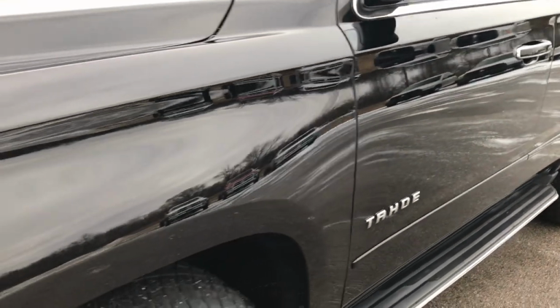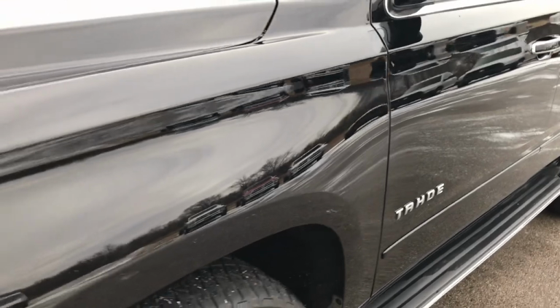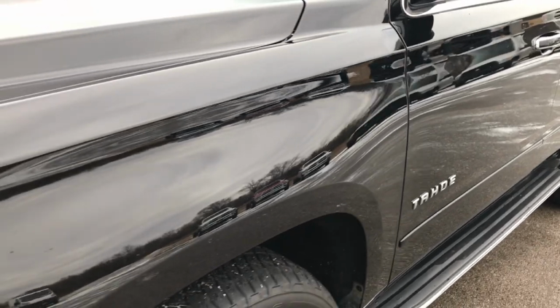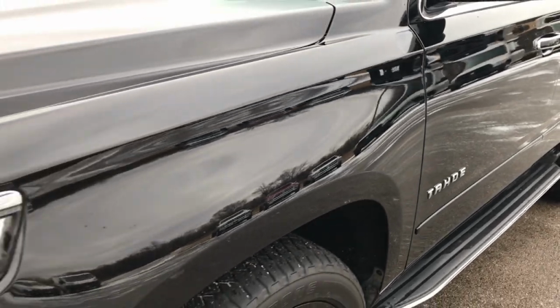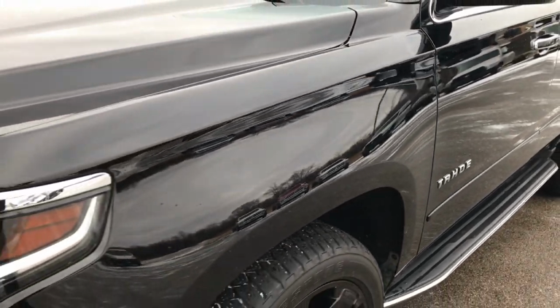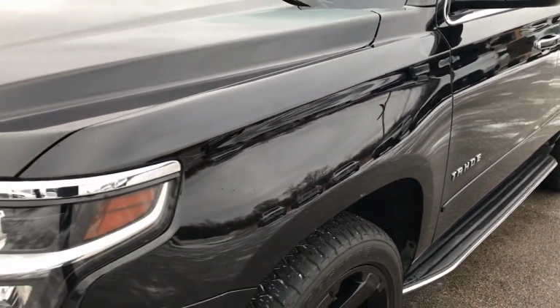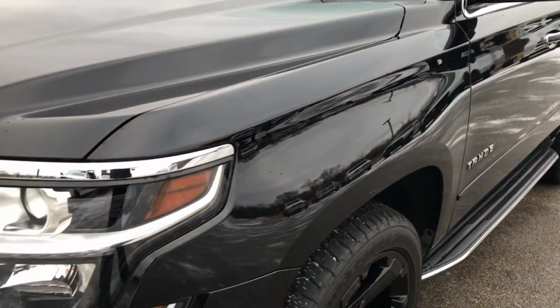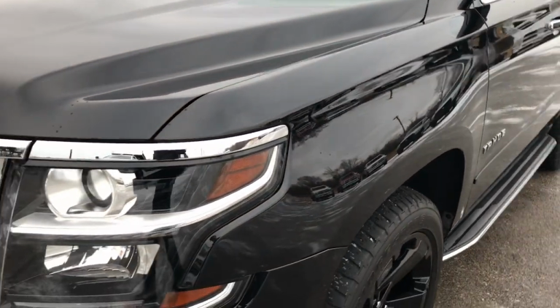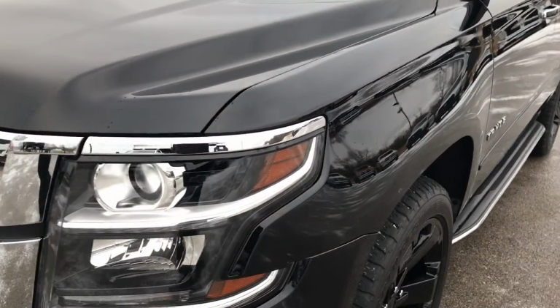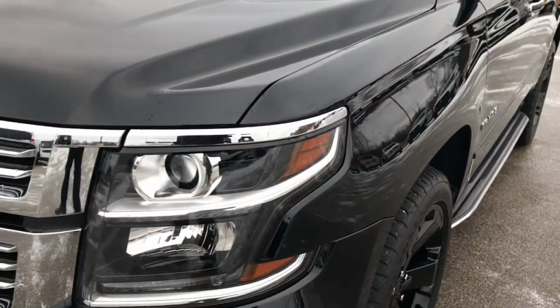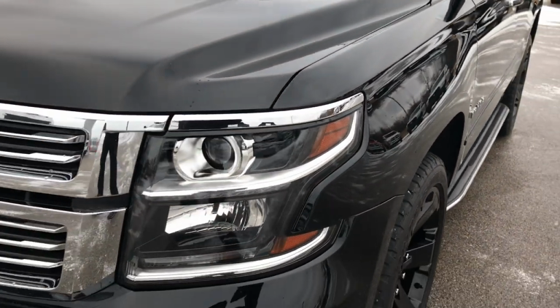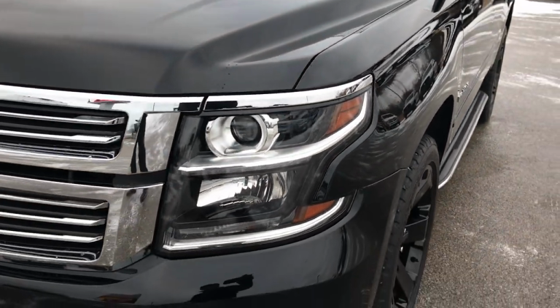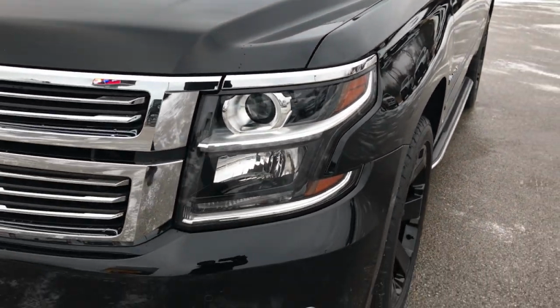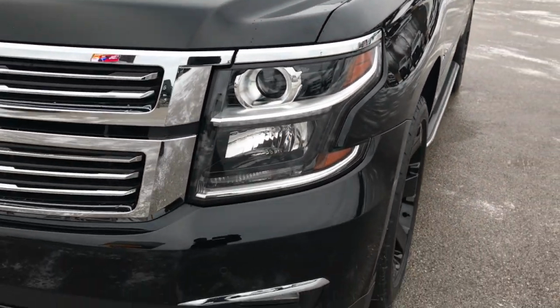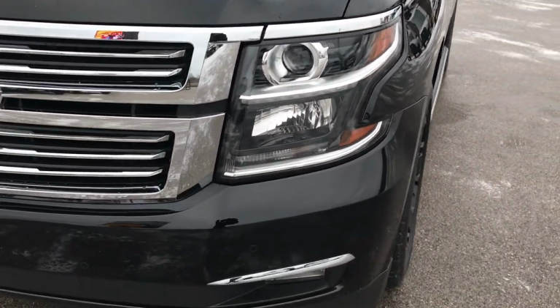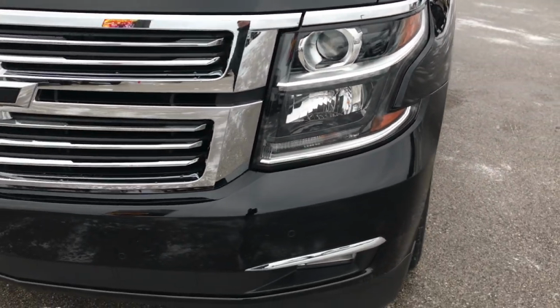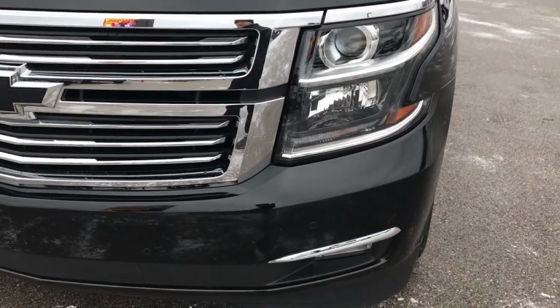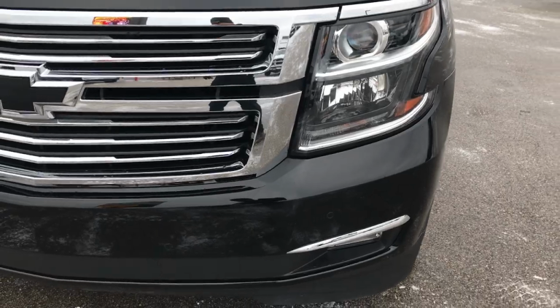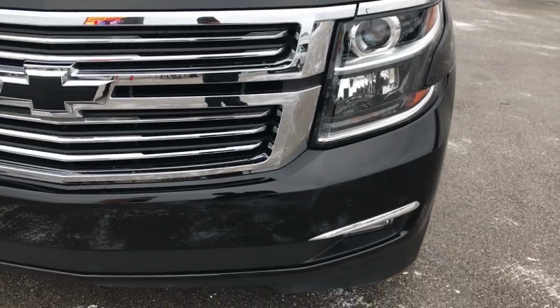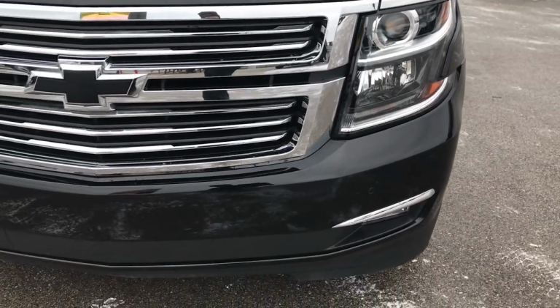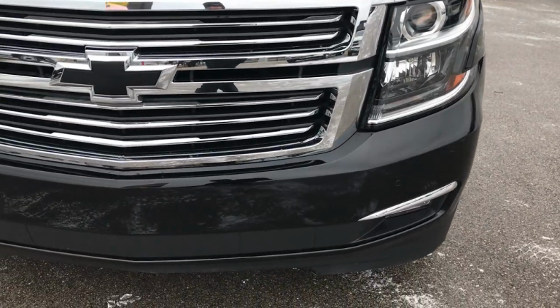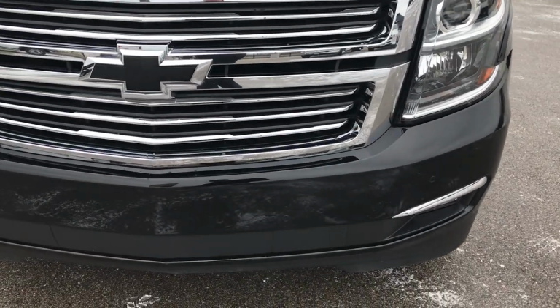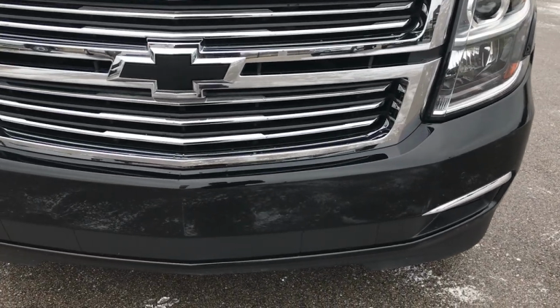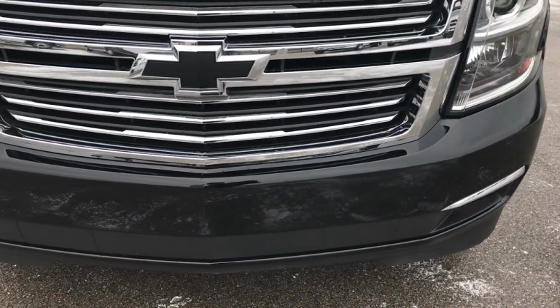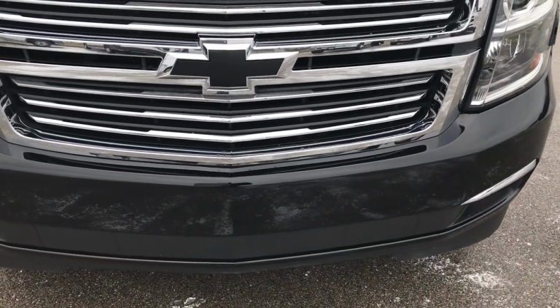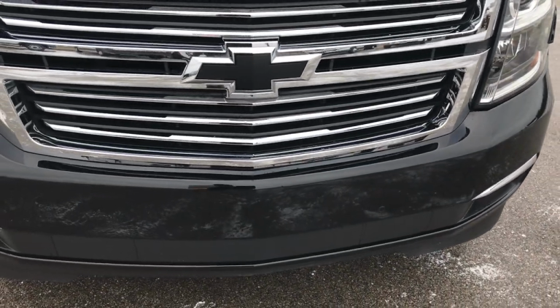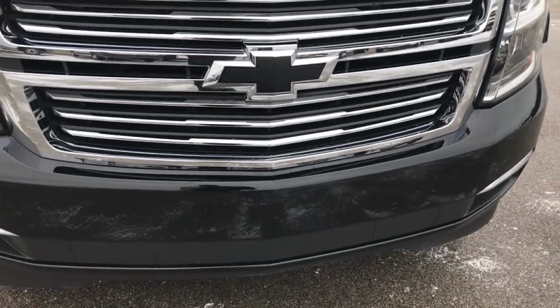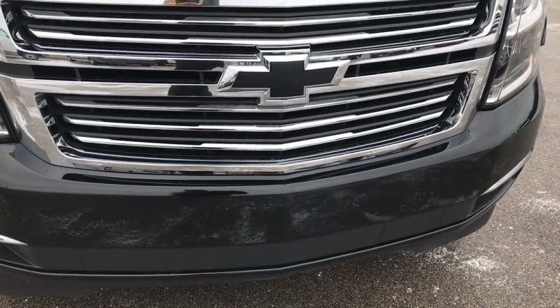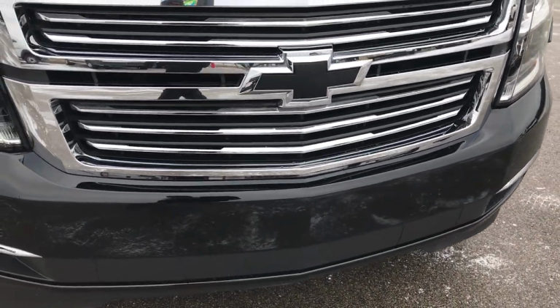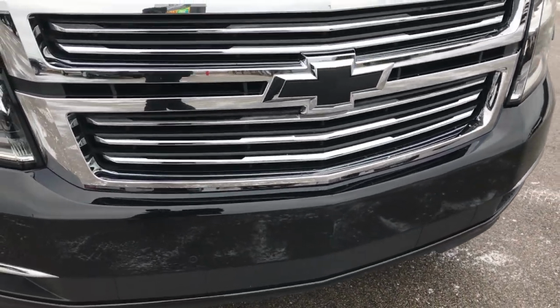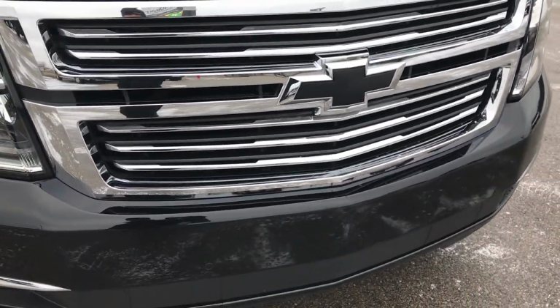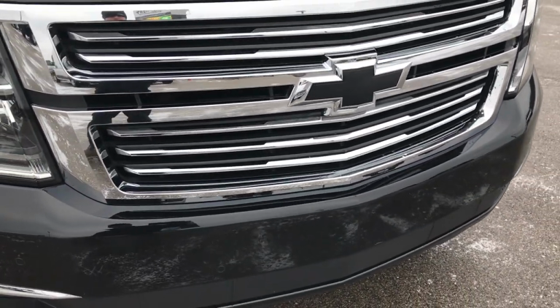We shoot all of our videos in 1080p, so if you have HD capabilities on your computer, tablet or smartphone device, turn them on right now because it's like you're right here looking at the vehicle with me.